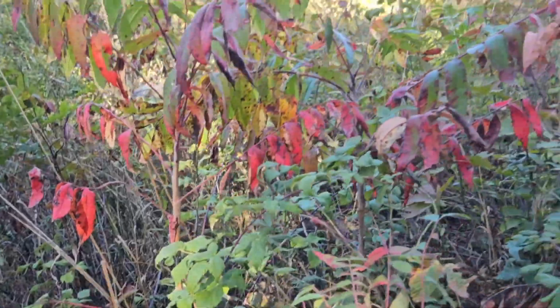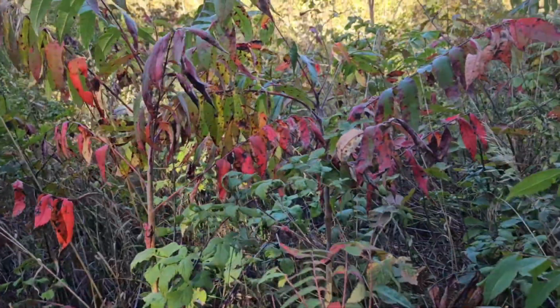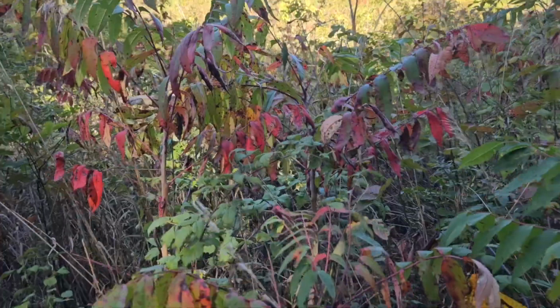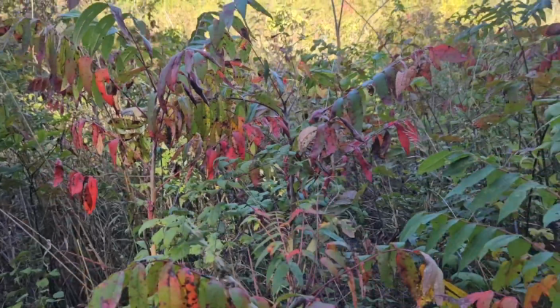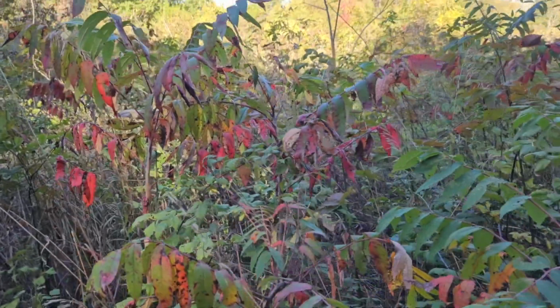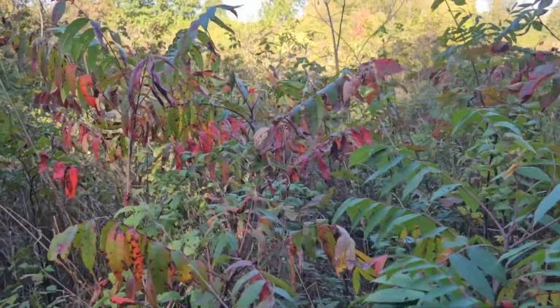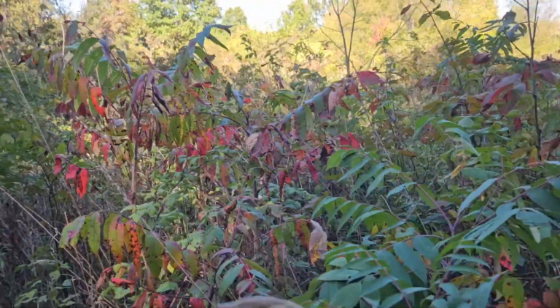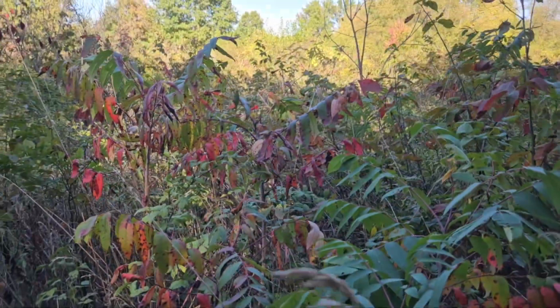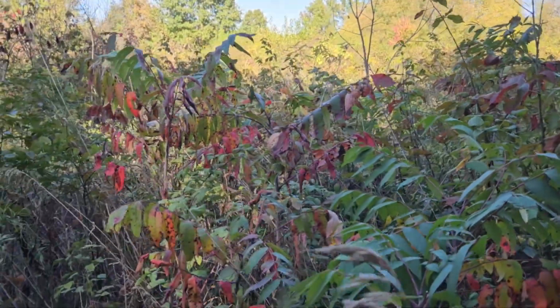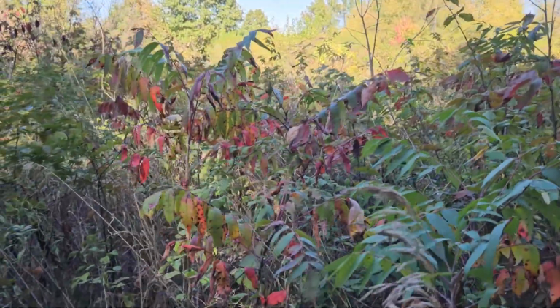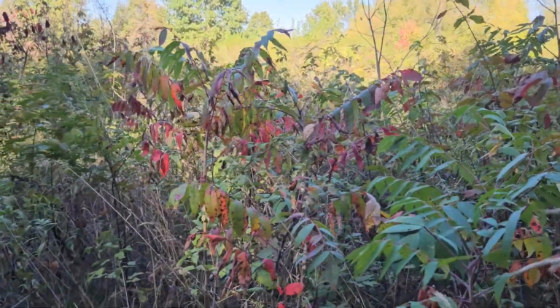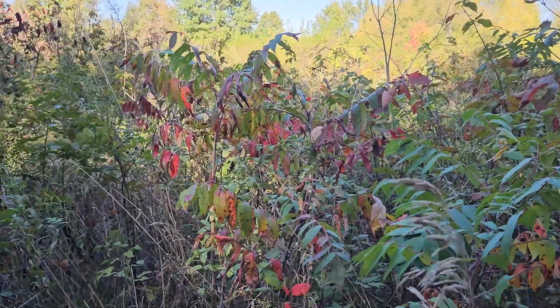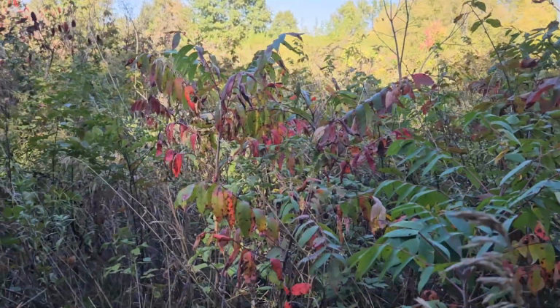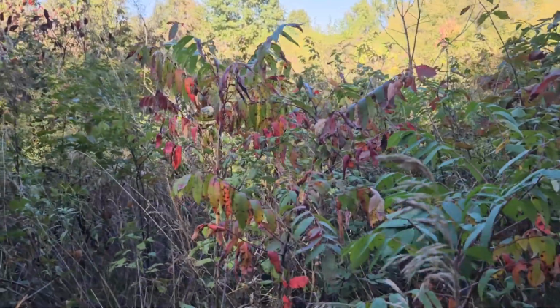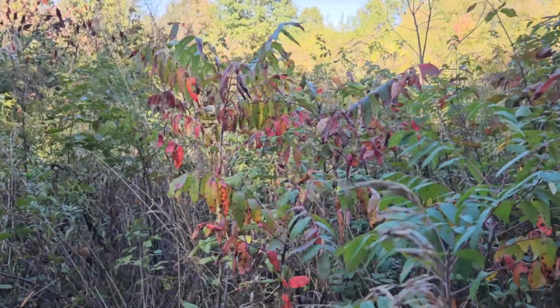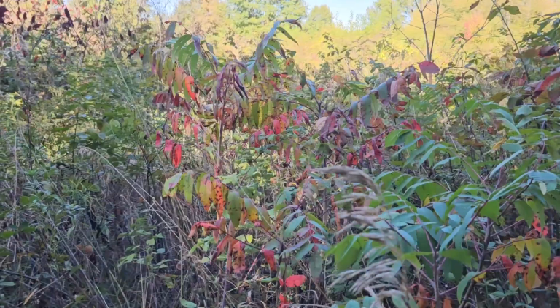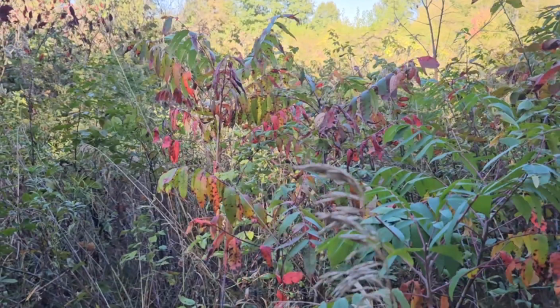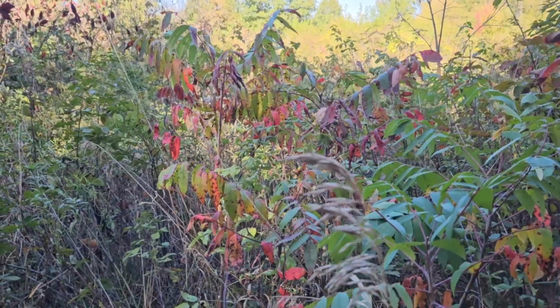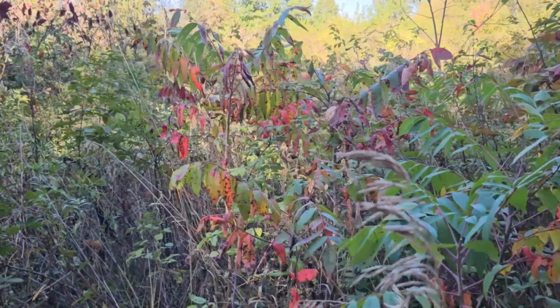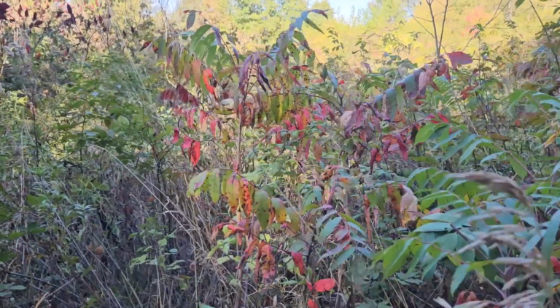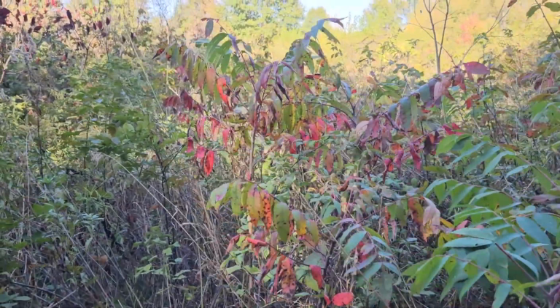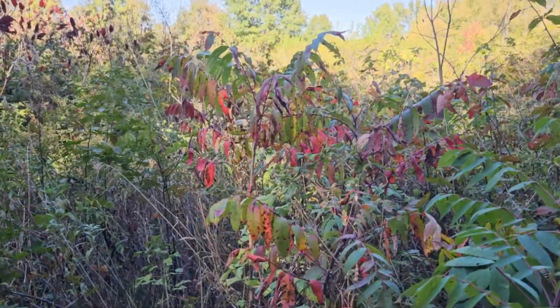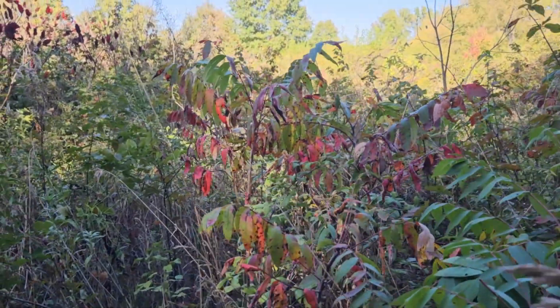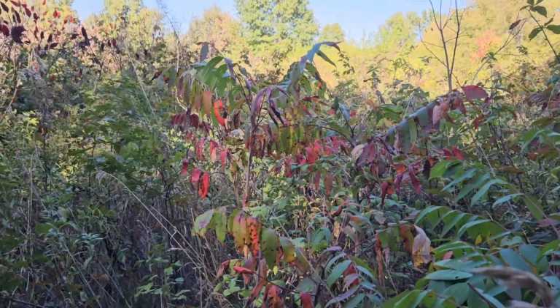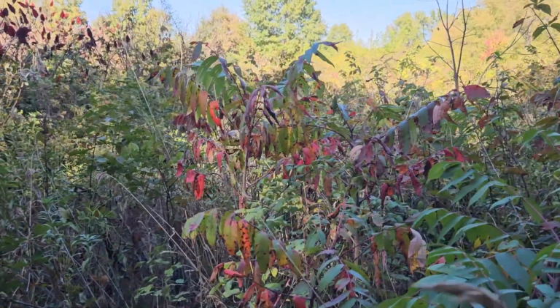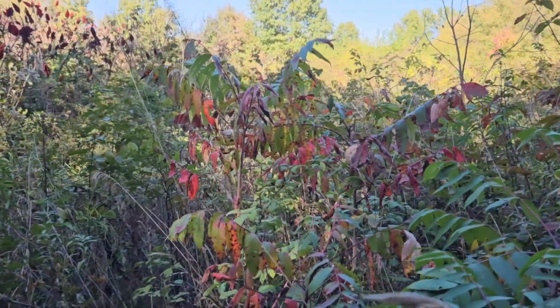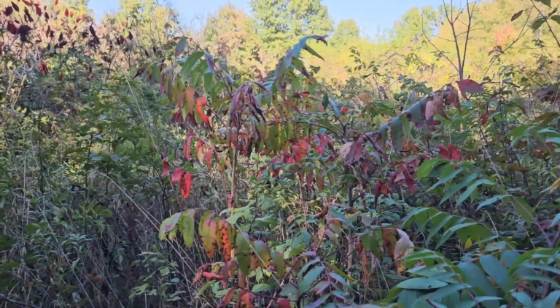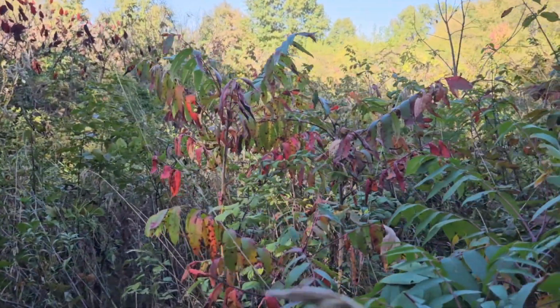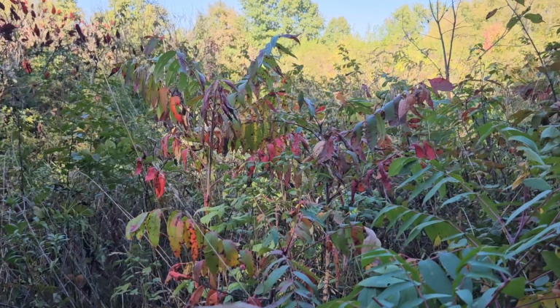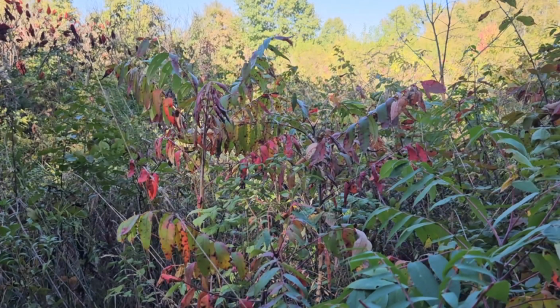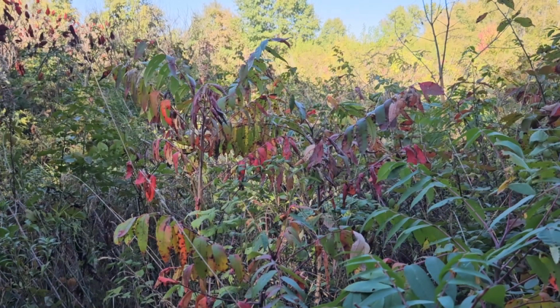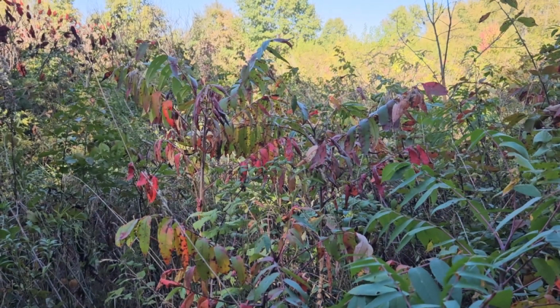Smooth sumac, one of our several sumac species in Indiana, is typified by the compound leaves, no hairs on the leaf stems or the fruit, and the good fall color.